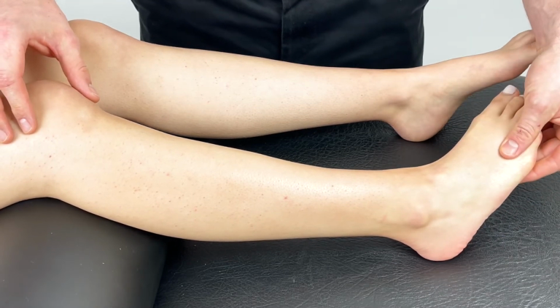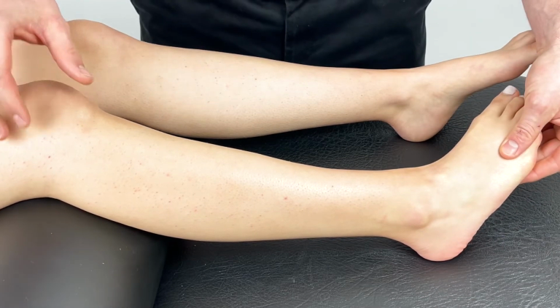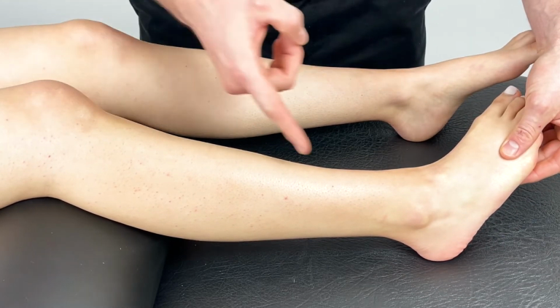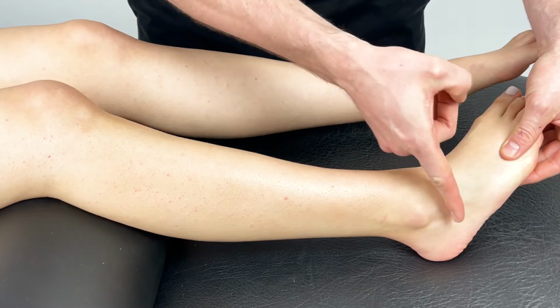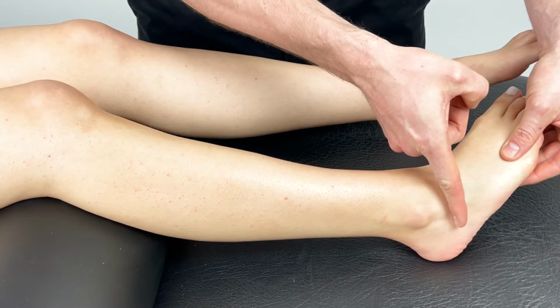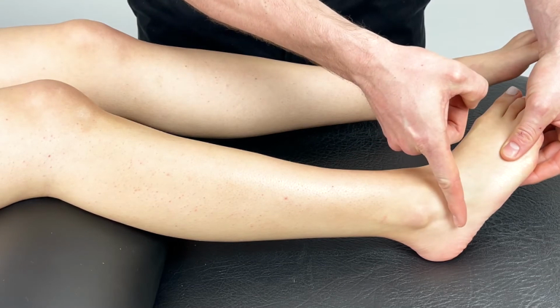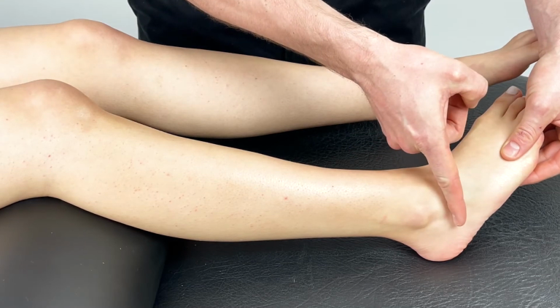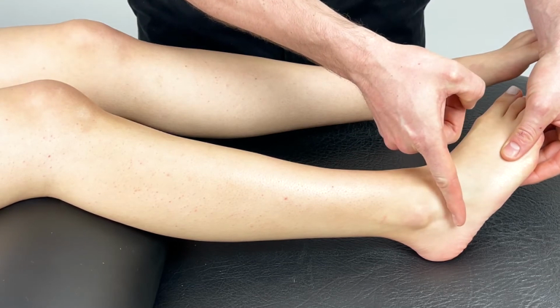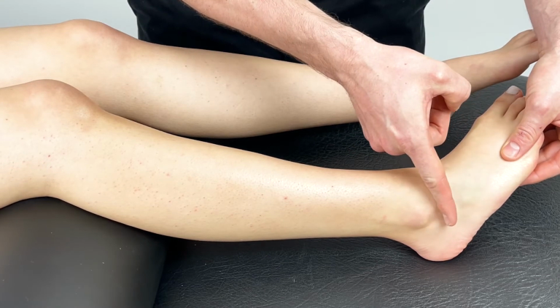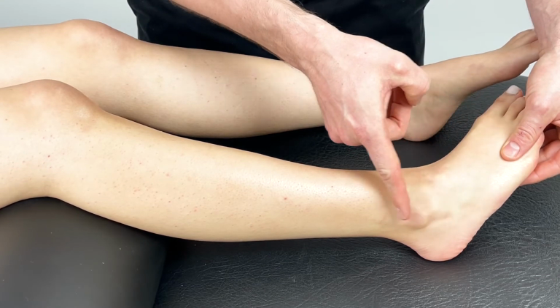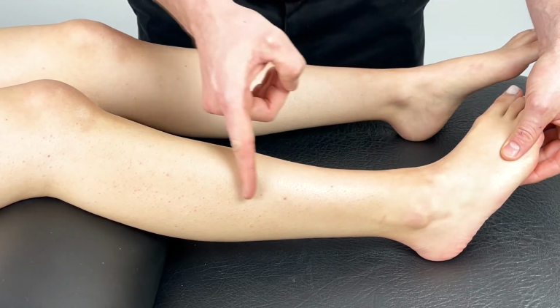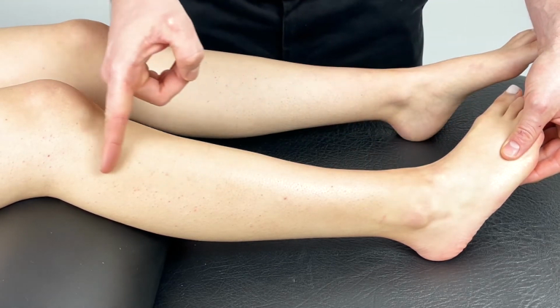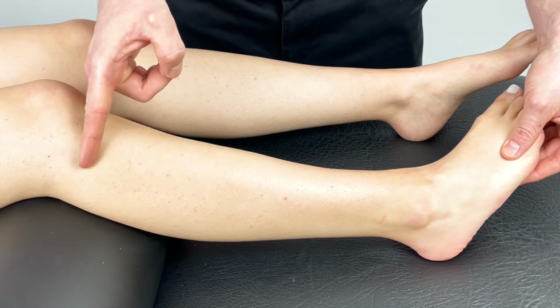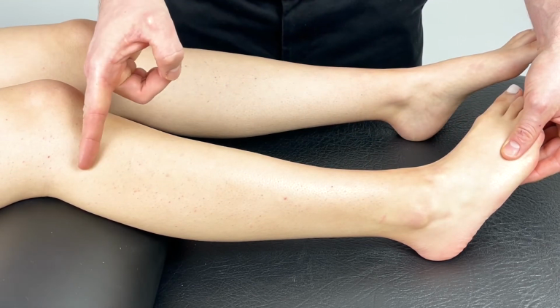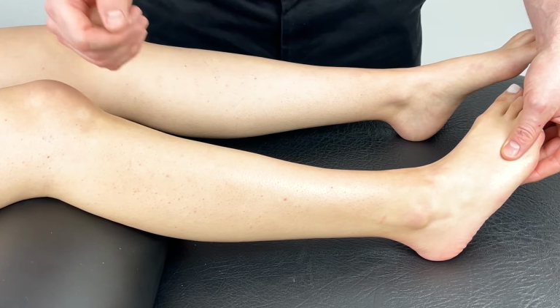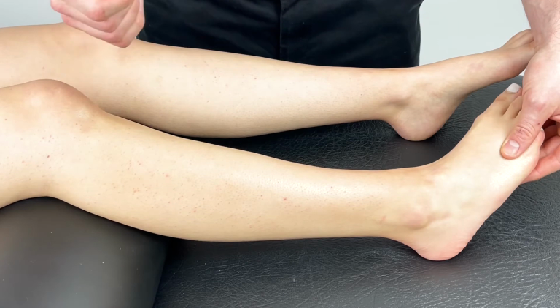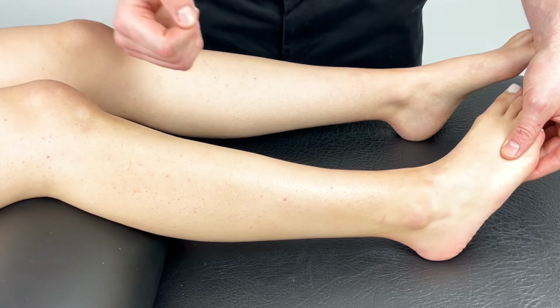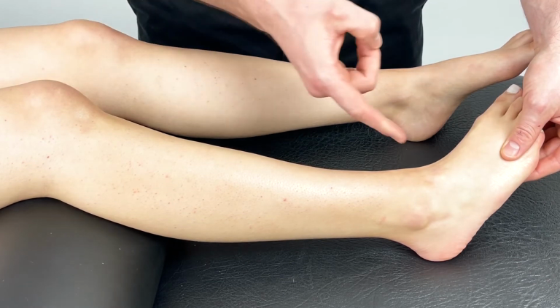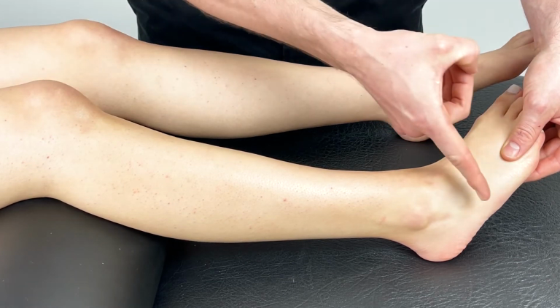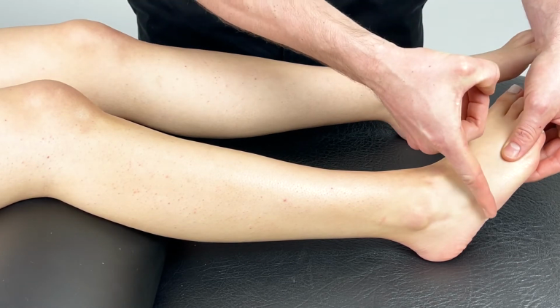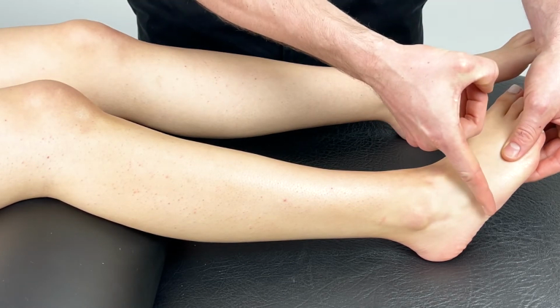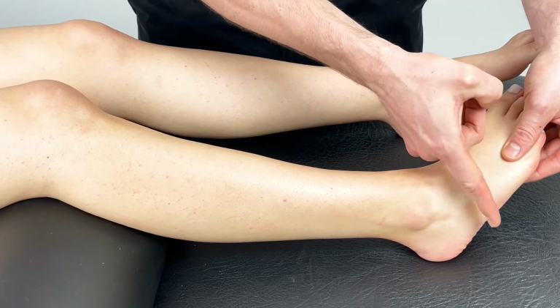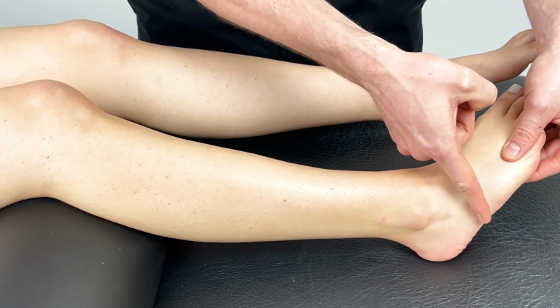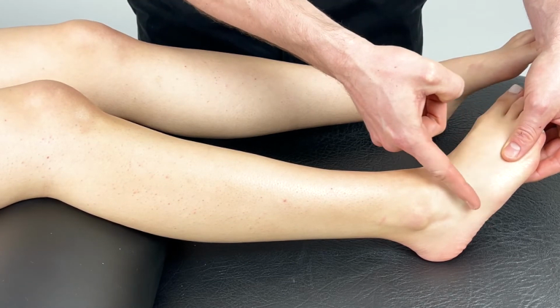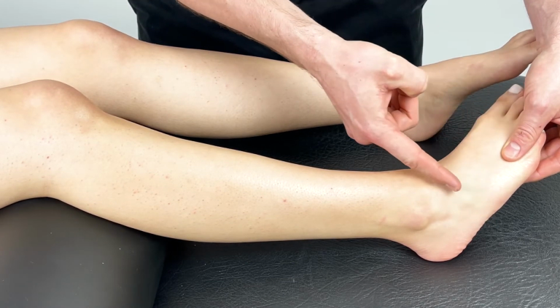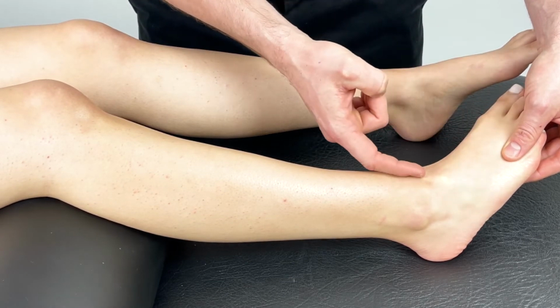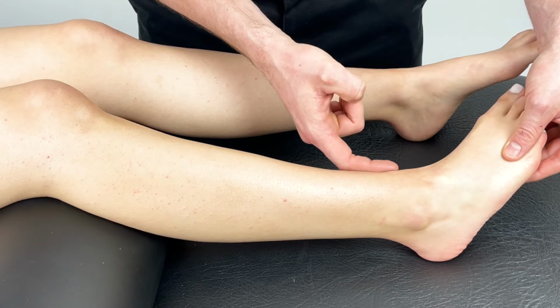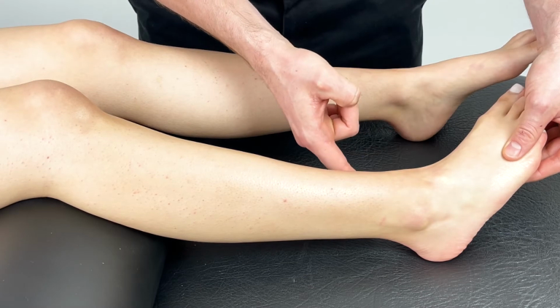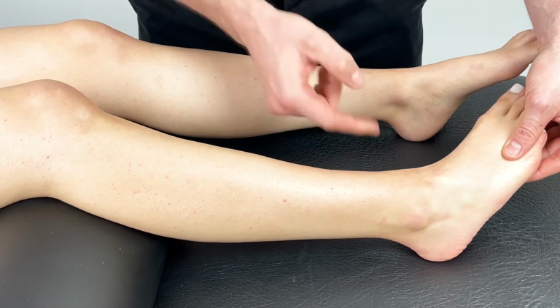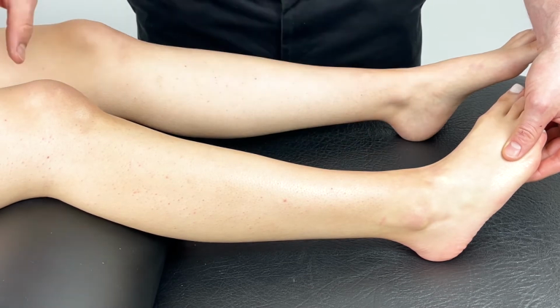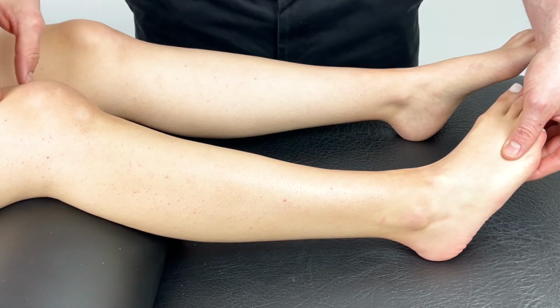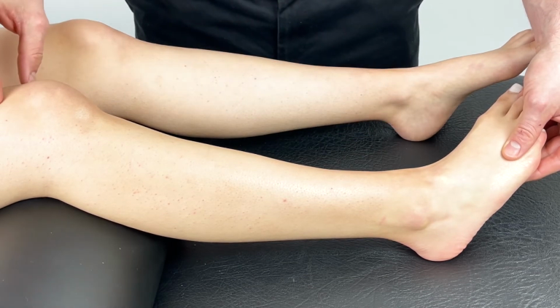Our first piece will be anchored on the lateral aspect of the heel and applied up toward the fibular head. Our second piece will be applied just next to the first and wrapped diagonally across the ankle, finishing on the medial malleolus.